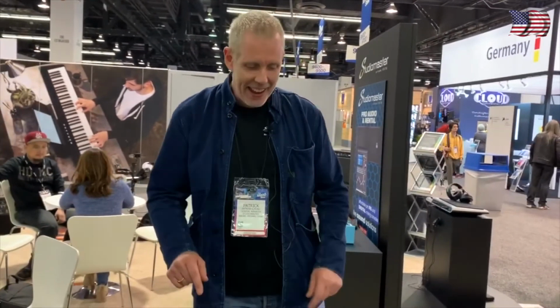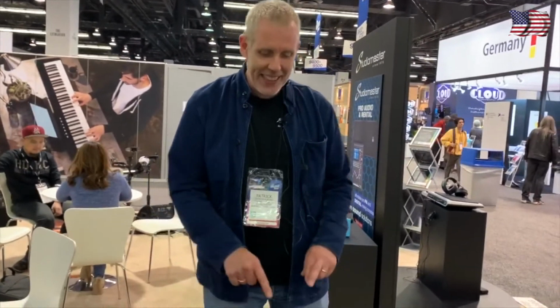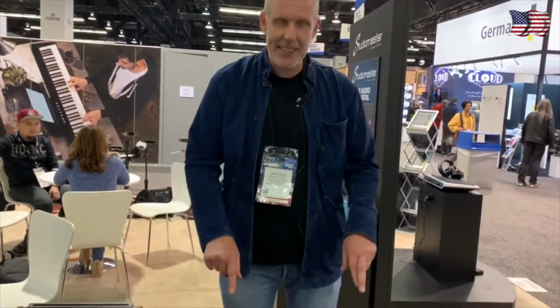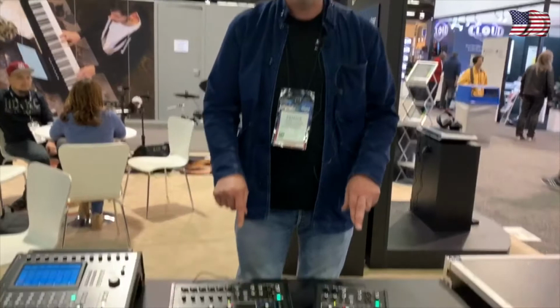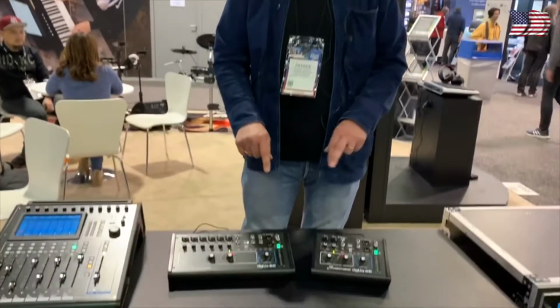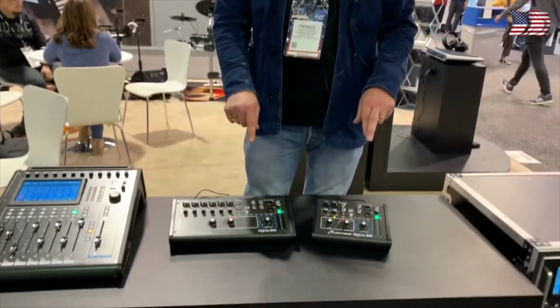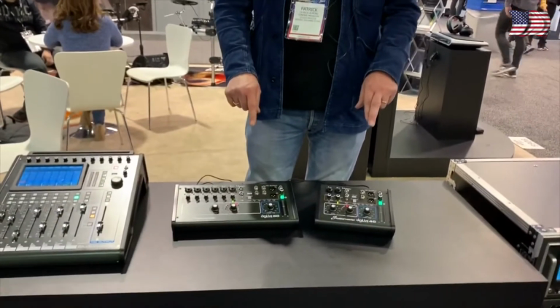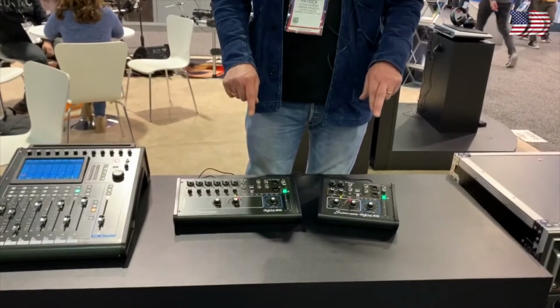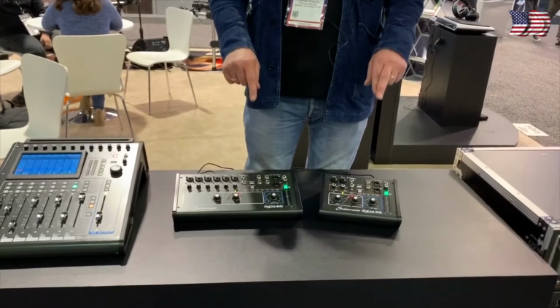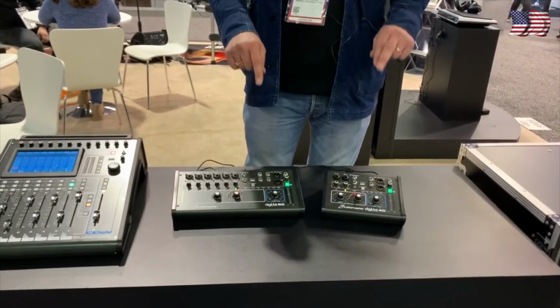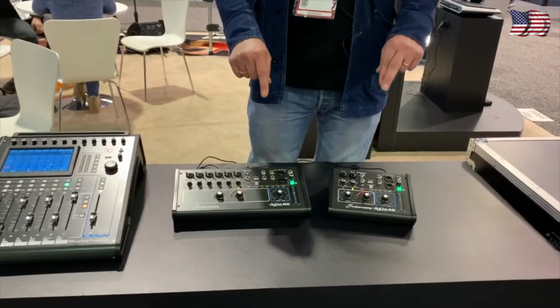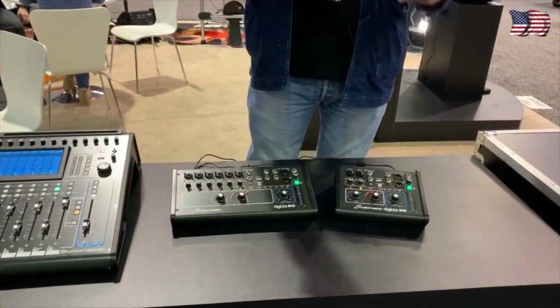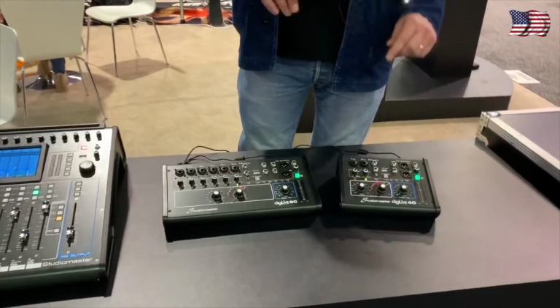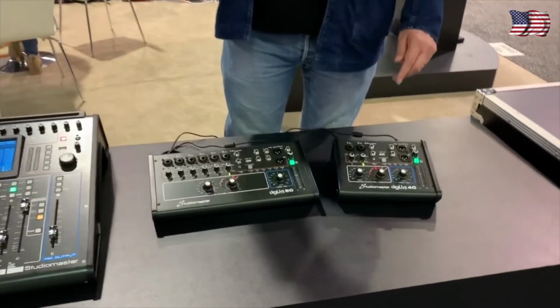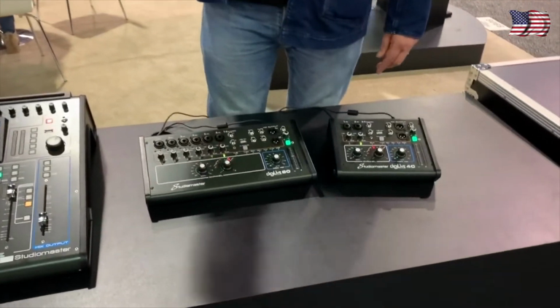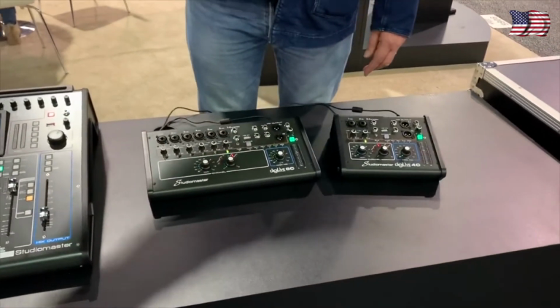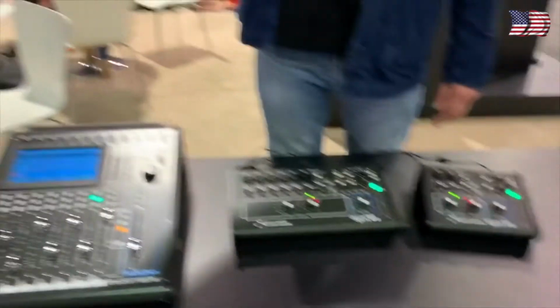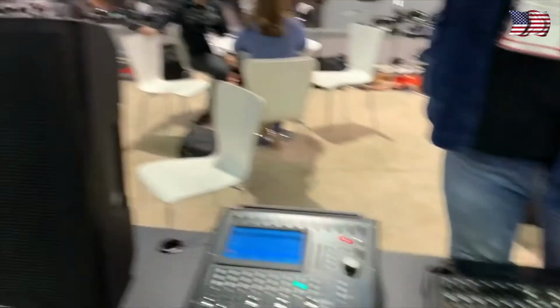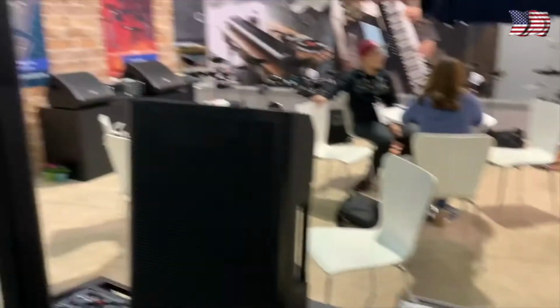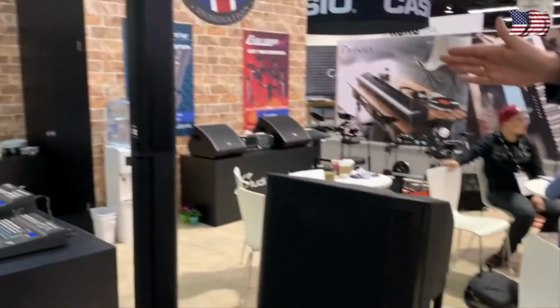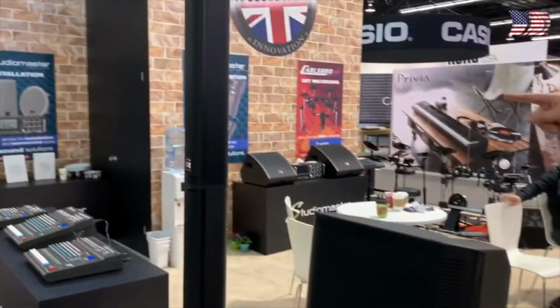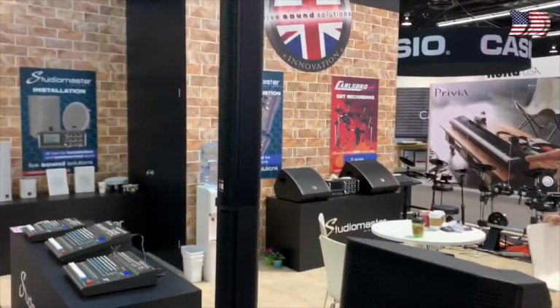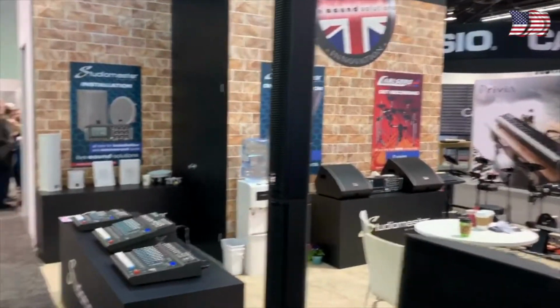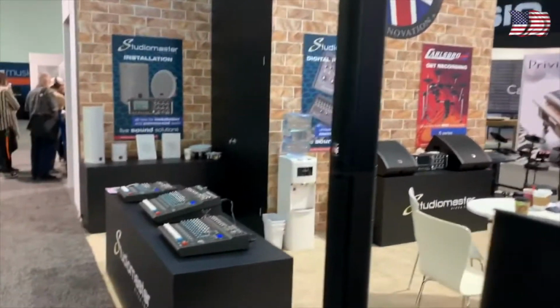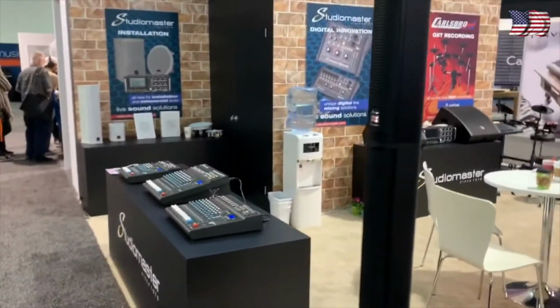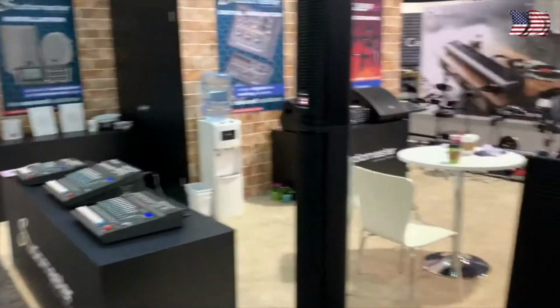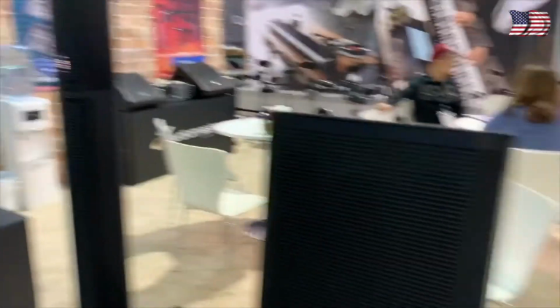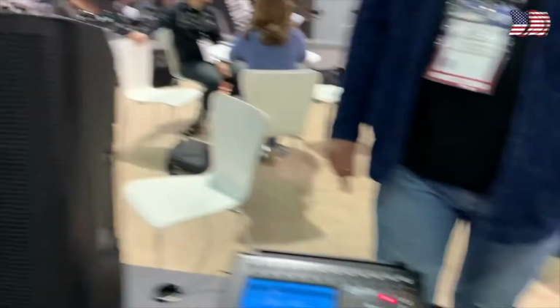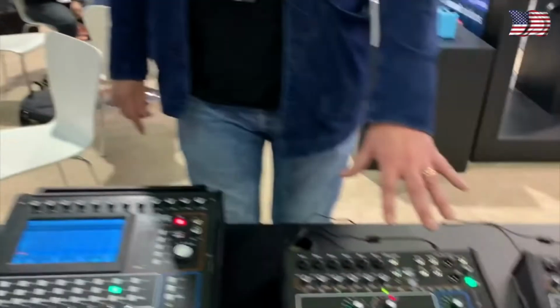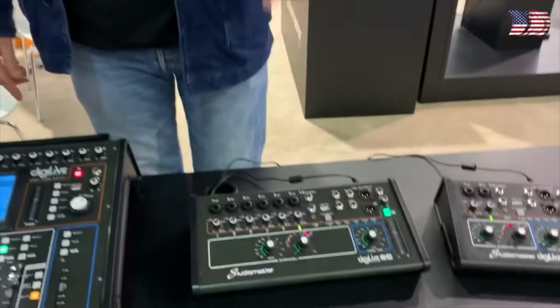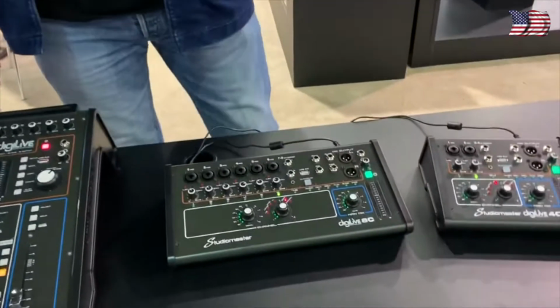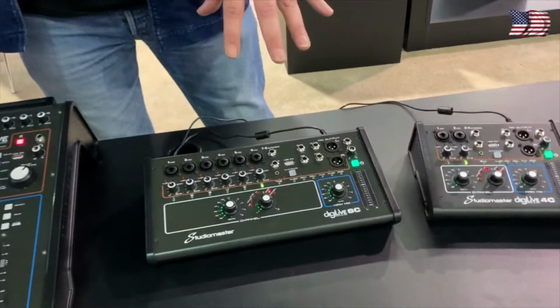And these are set to be at an affordable price. If you can afford an analogue console, this is a natural step up to digital mixing.